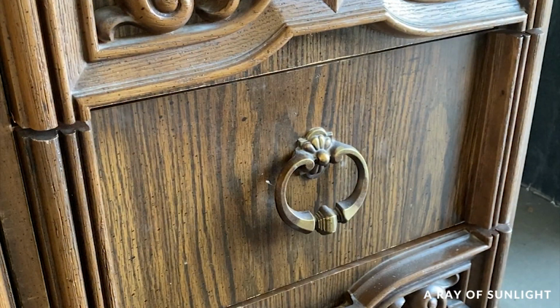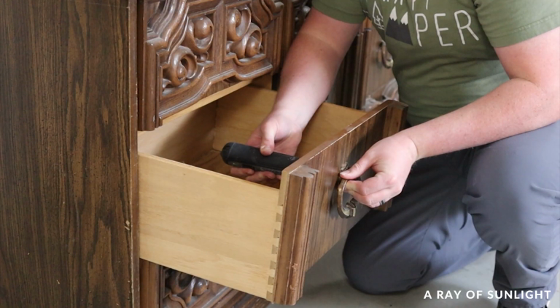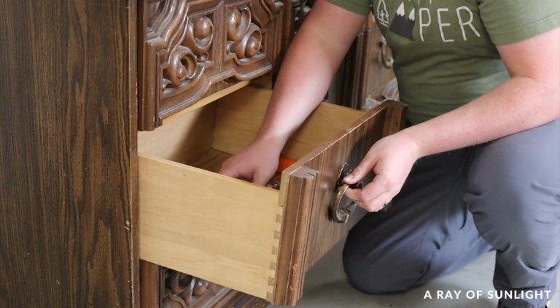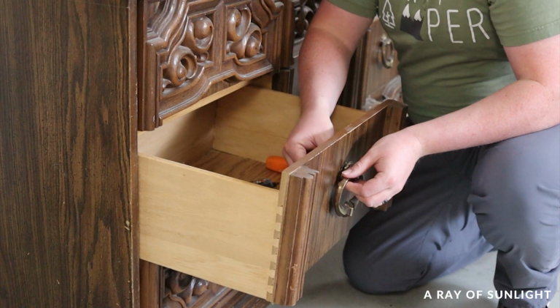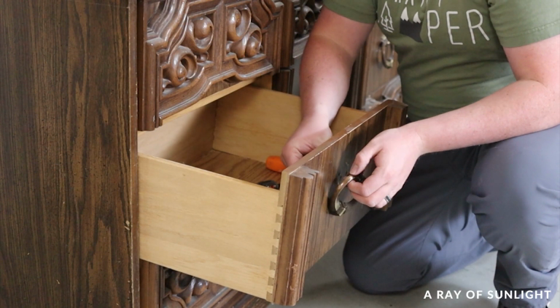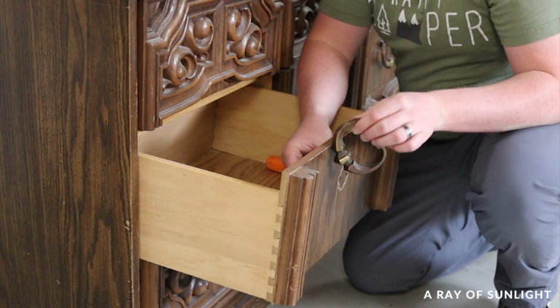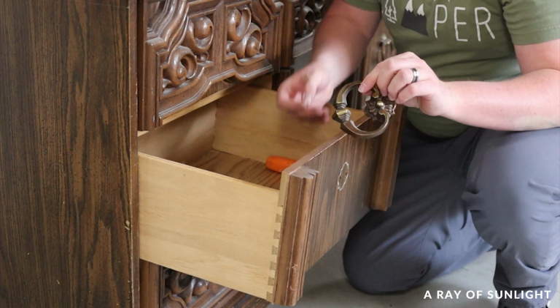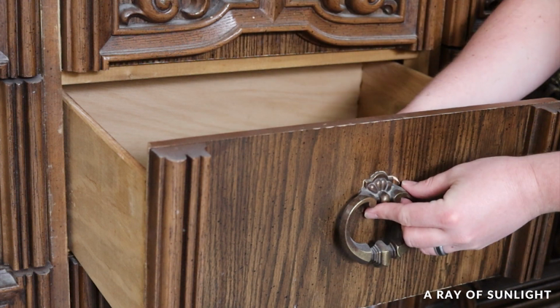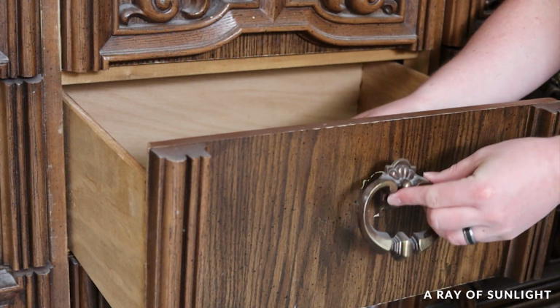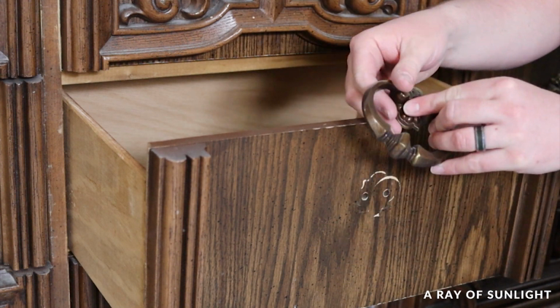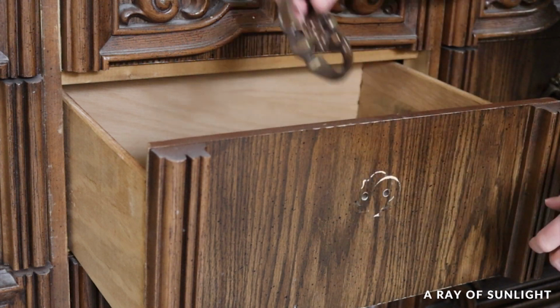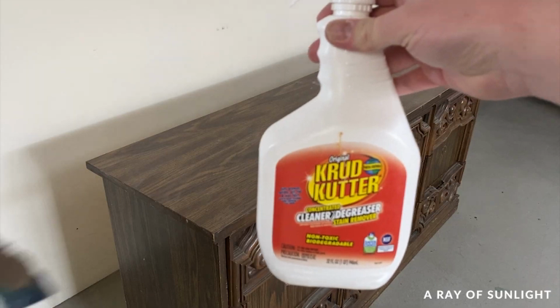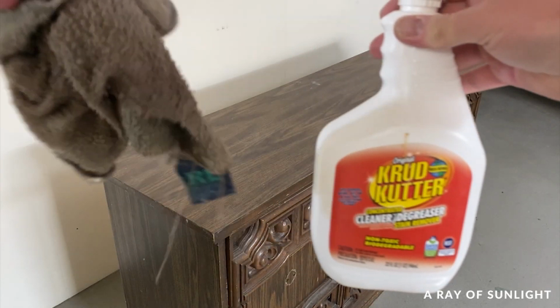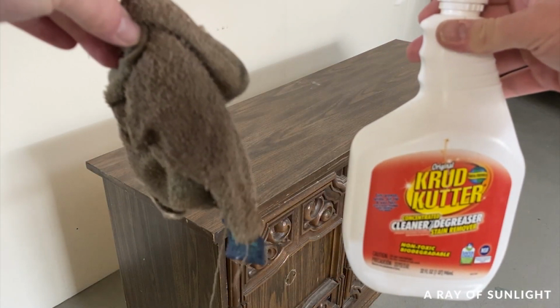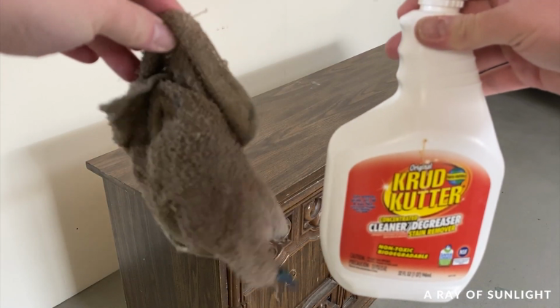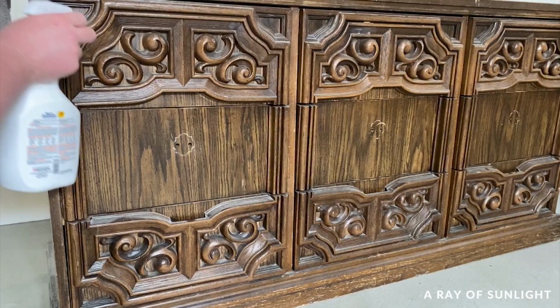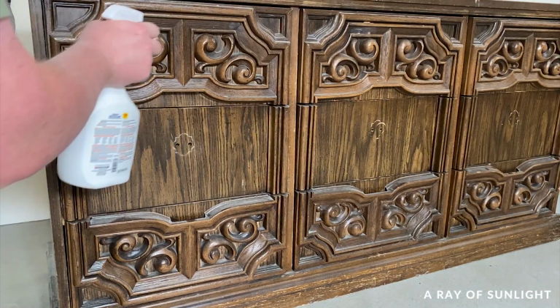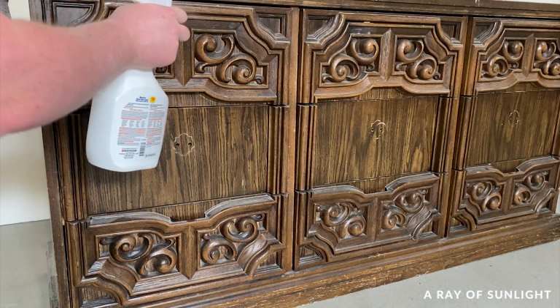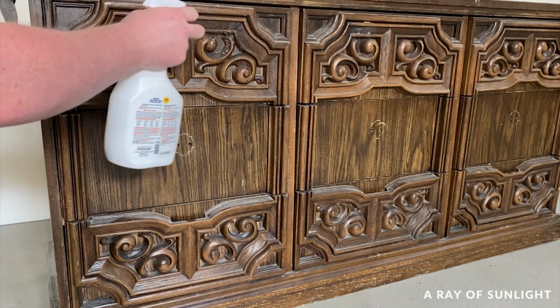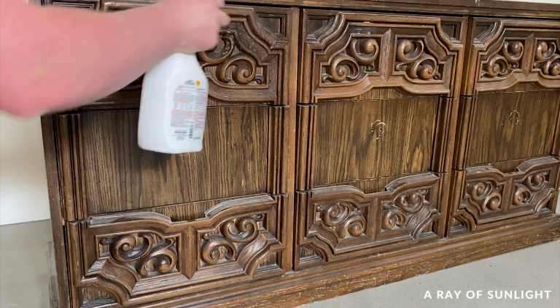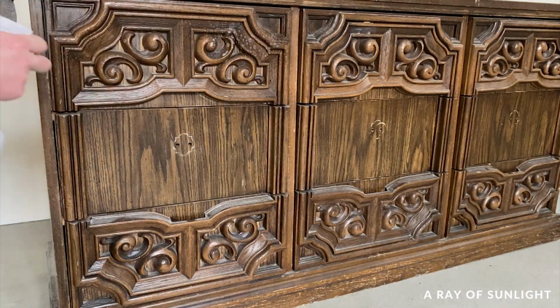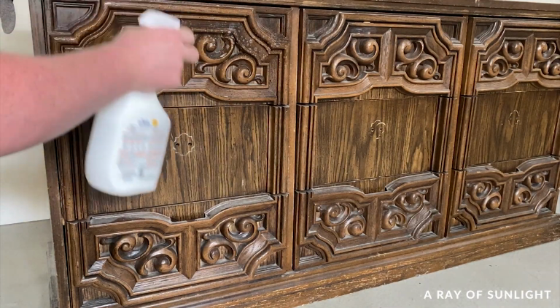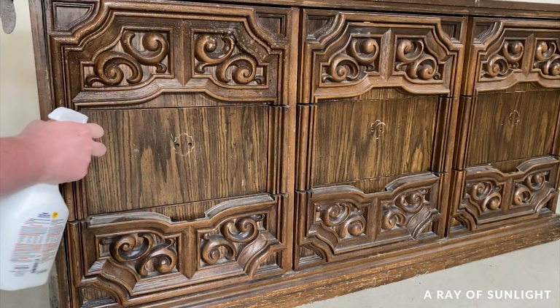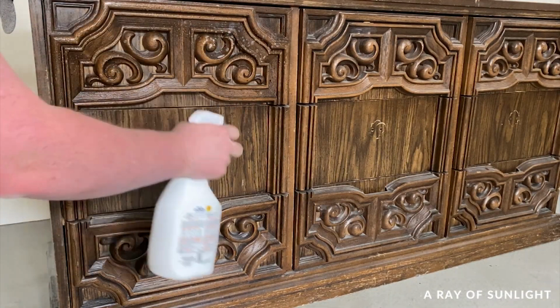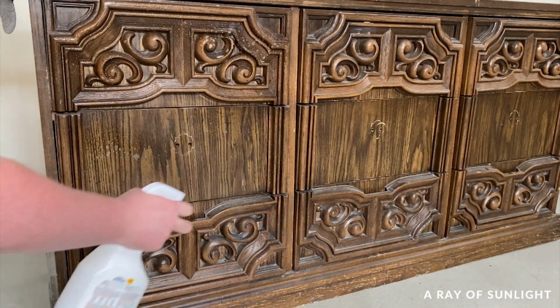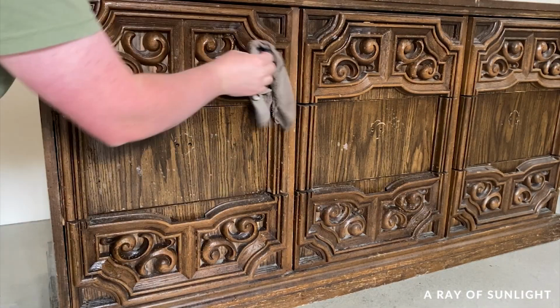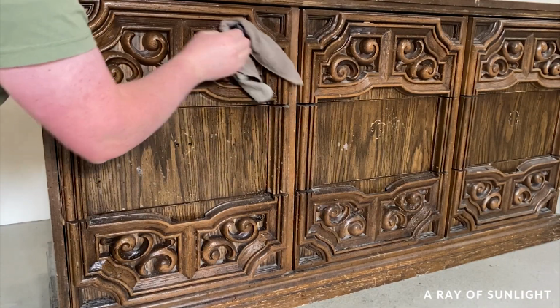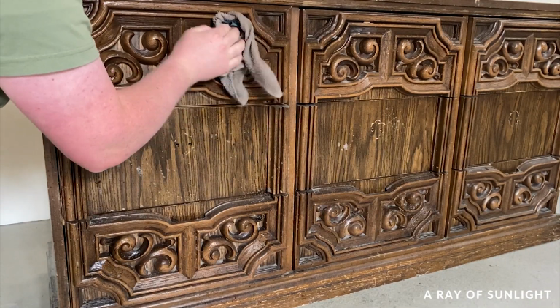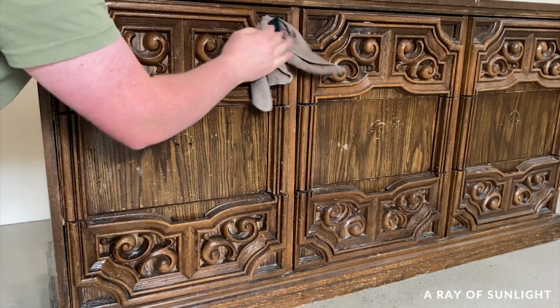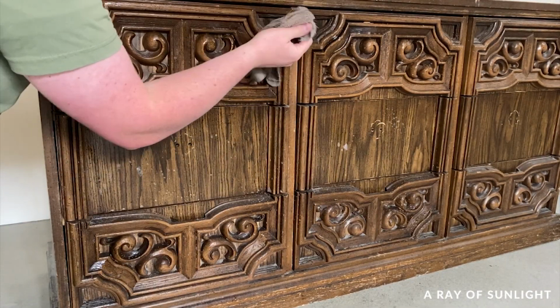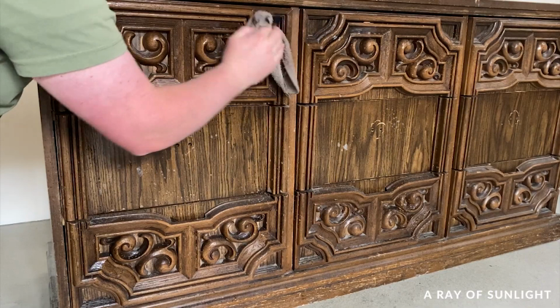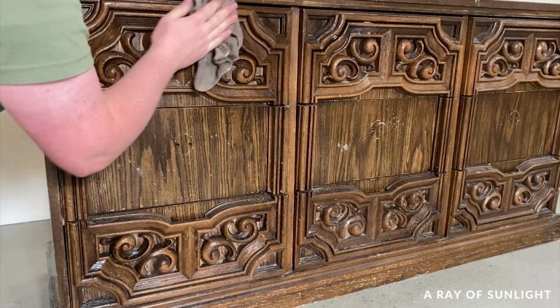Then I removed the hardware and cleaned the dresser off with some crud cutter and a damp rag. And man, was that a pain to get into all of those details.